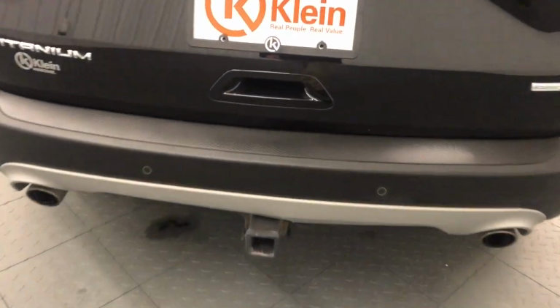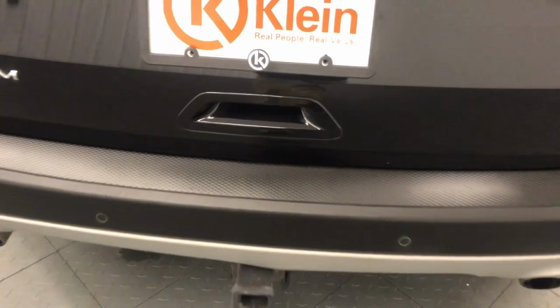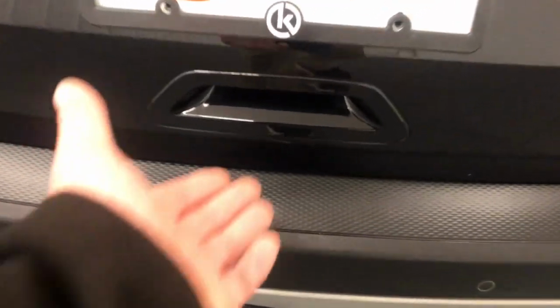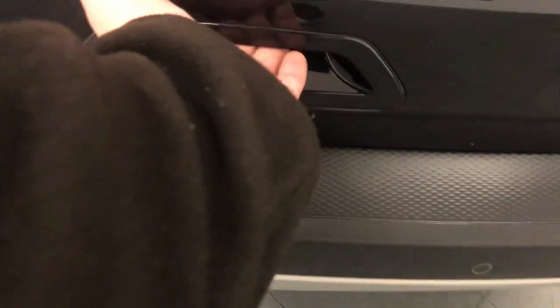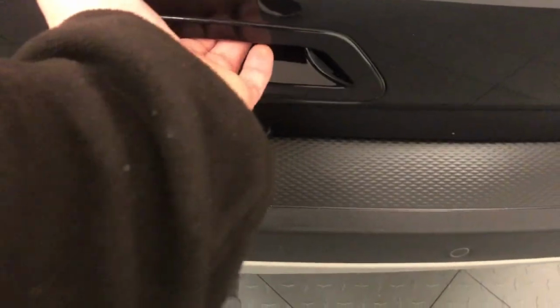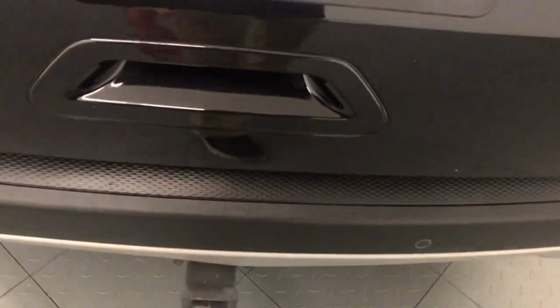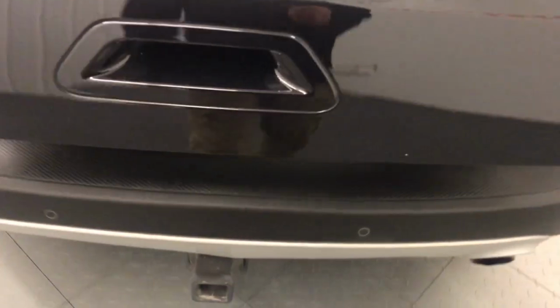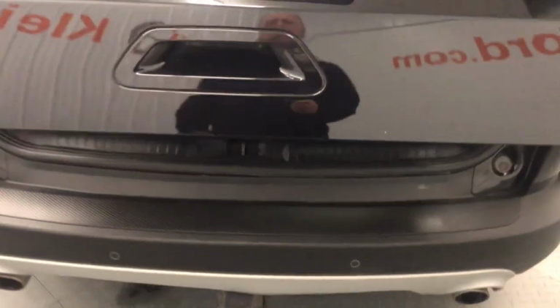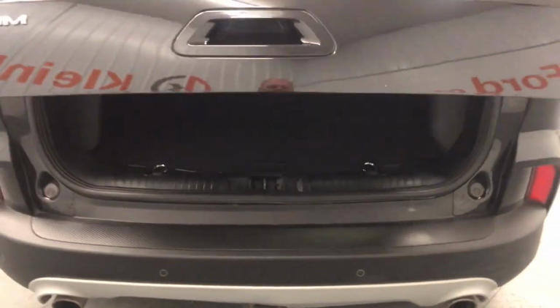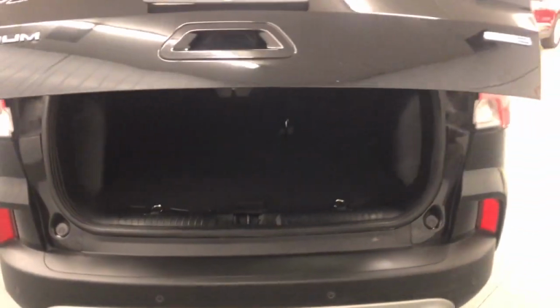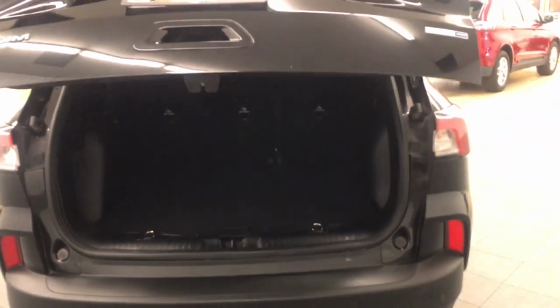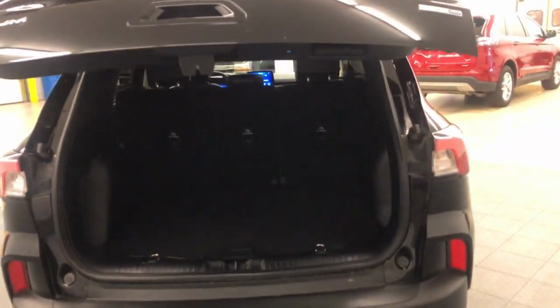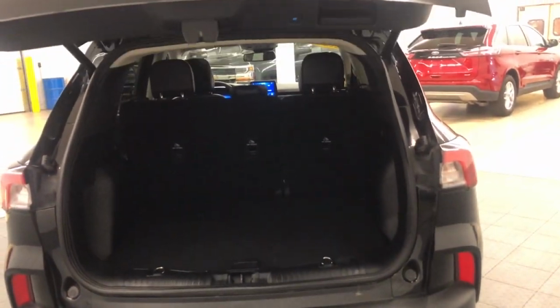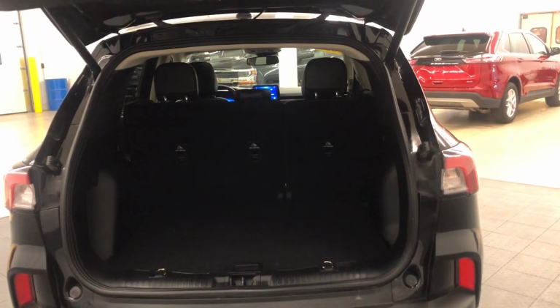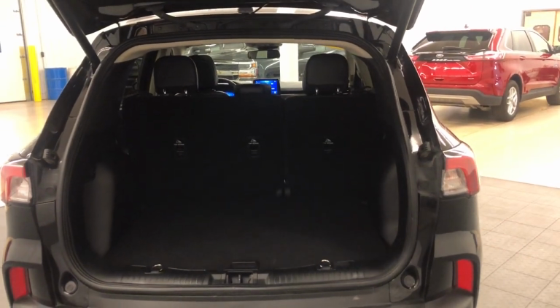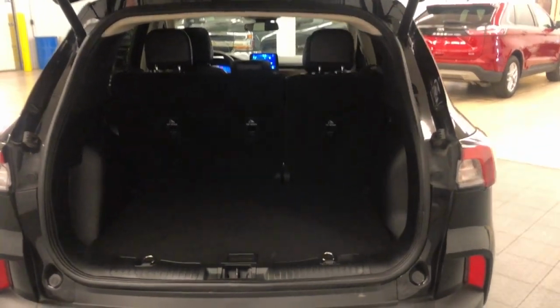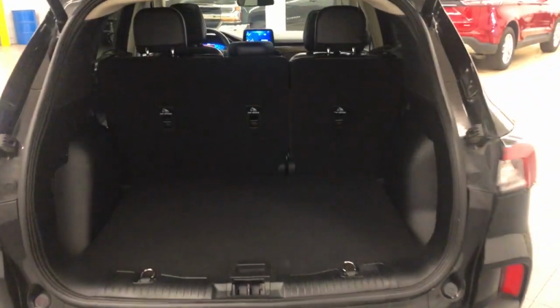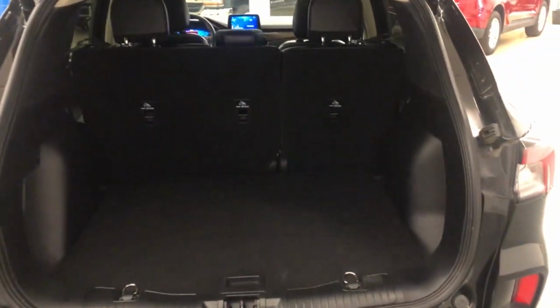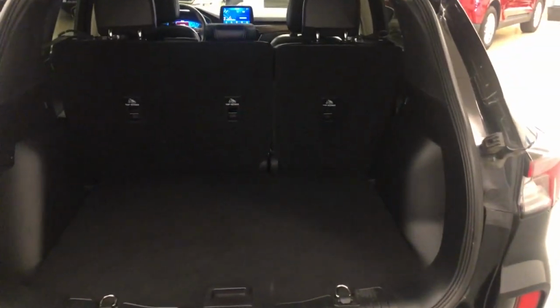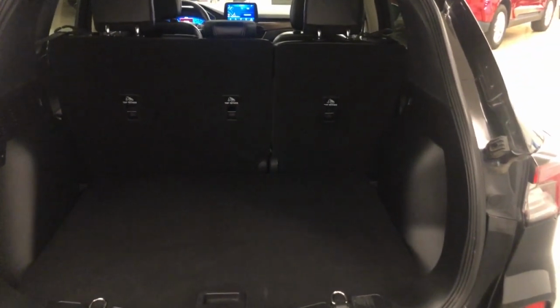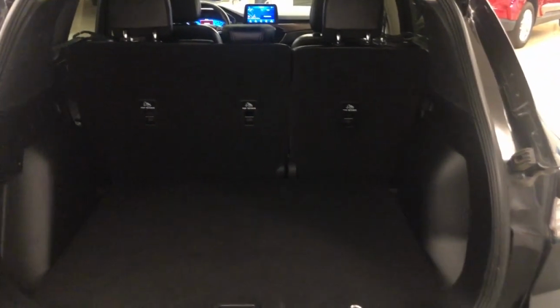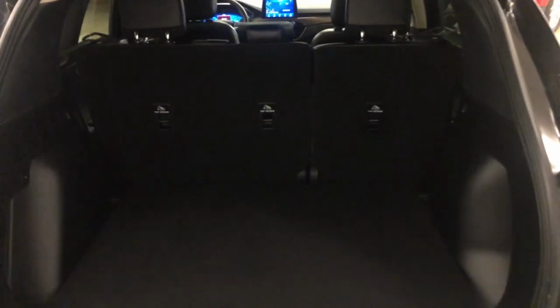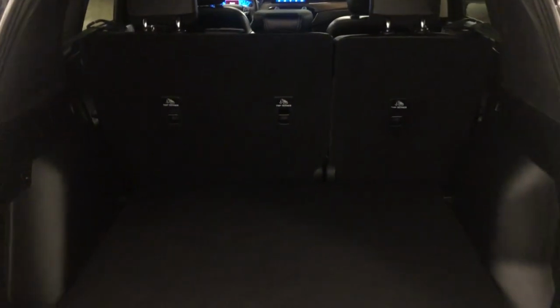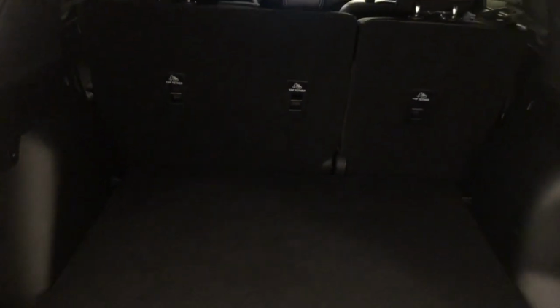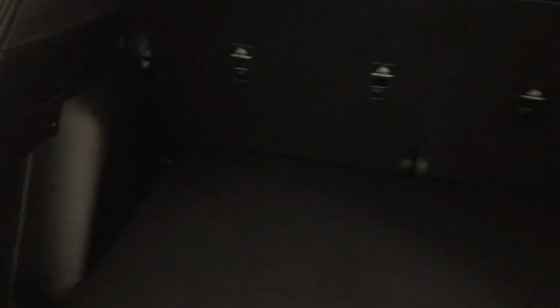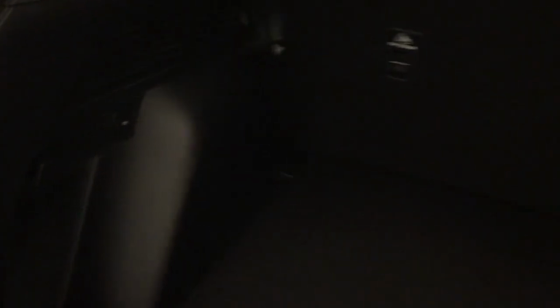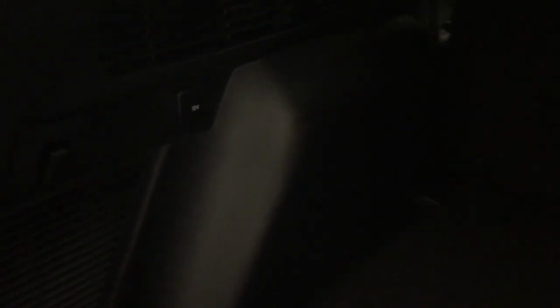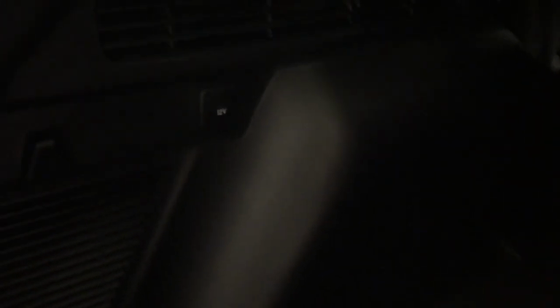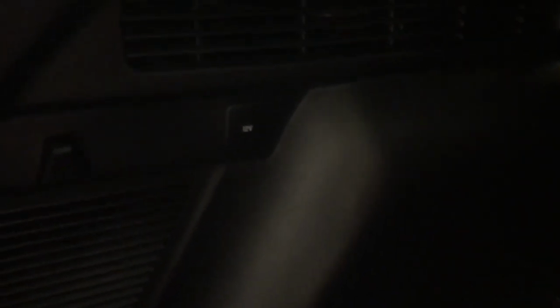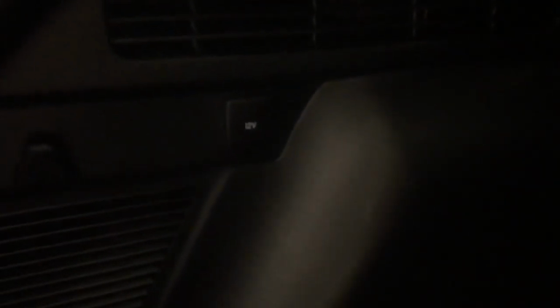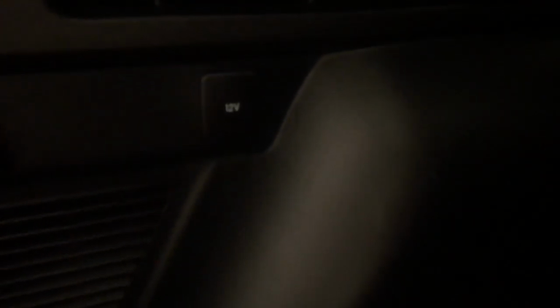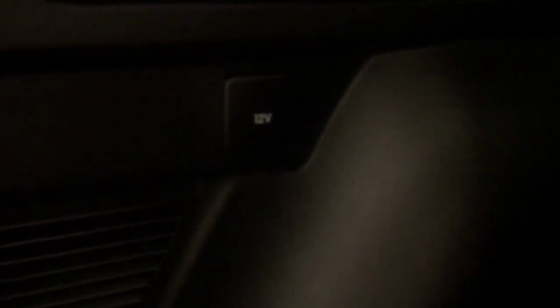Heated steering wheel, Apple CarPlay and/or Android Auto, head-up display, wireless charging station, panoramic roof, navigation system, keyless entry, sun/moon roof, heated driver's seat, all-wheel drive.